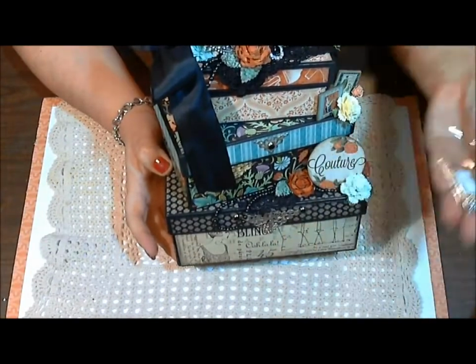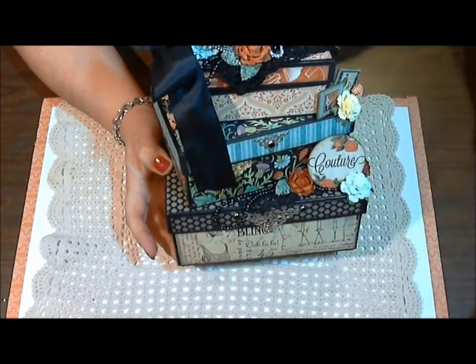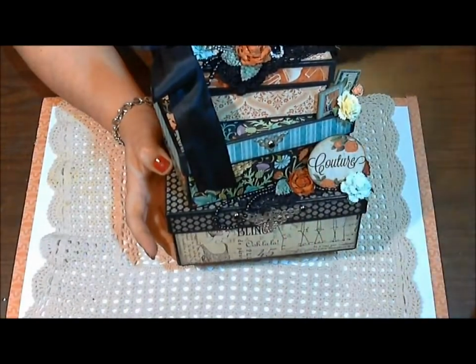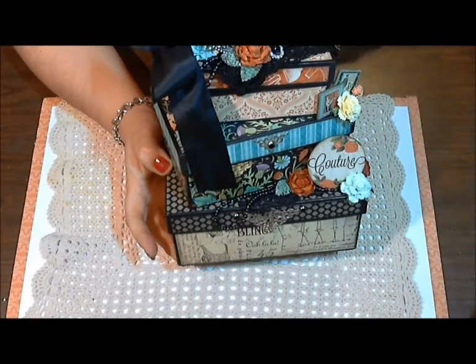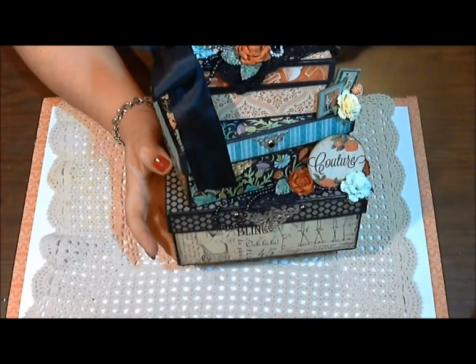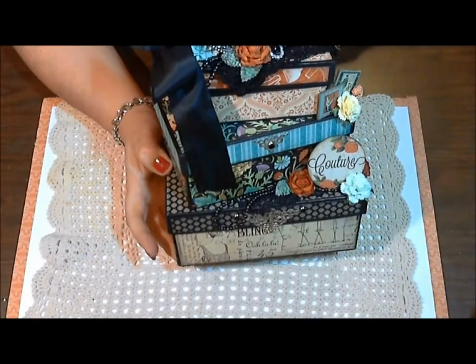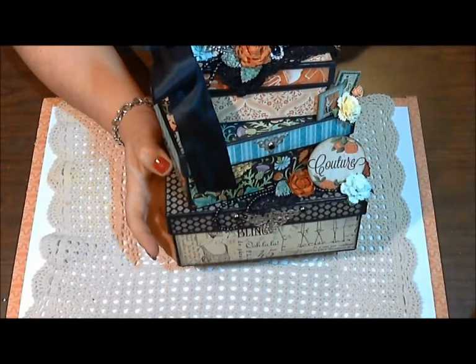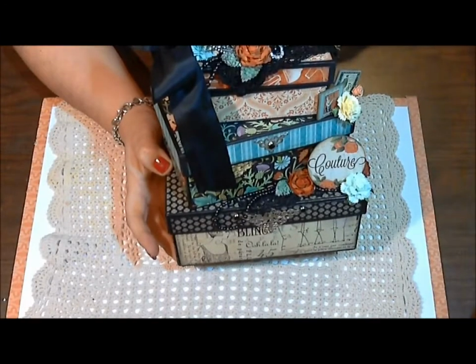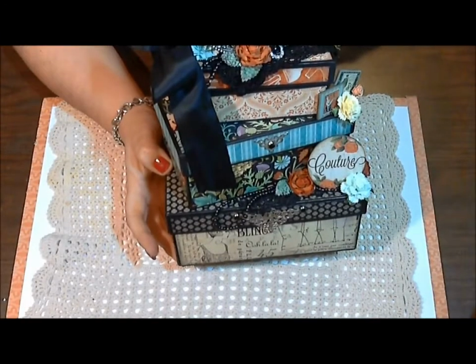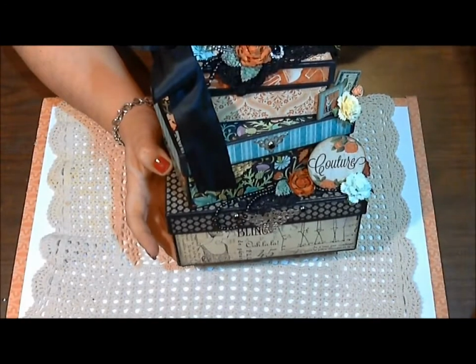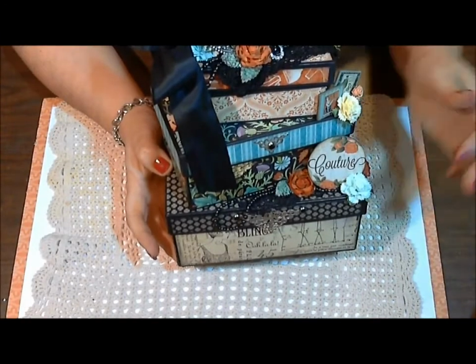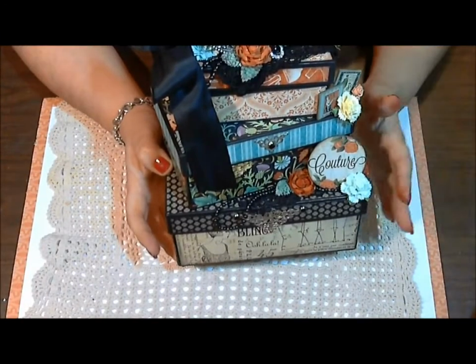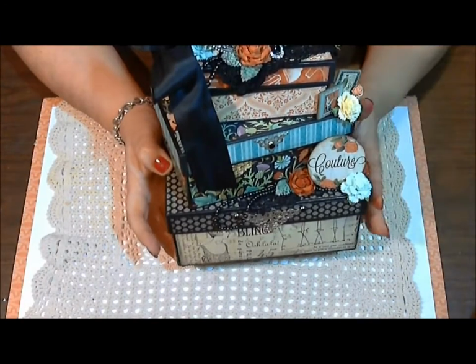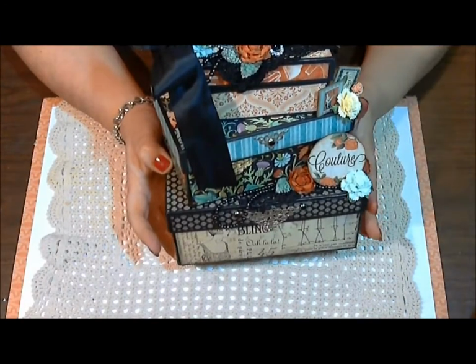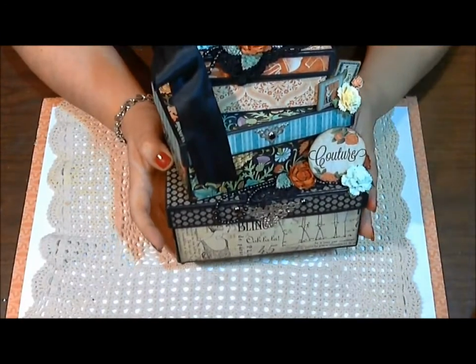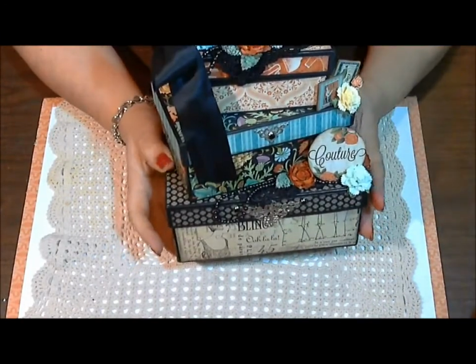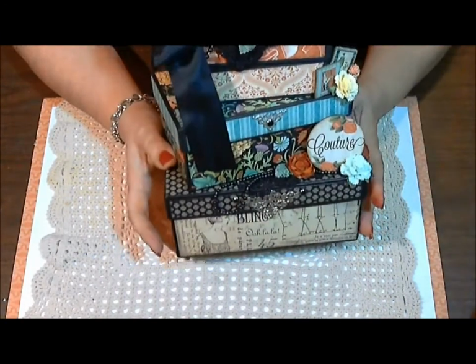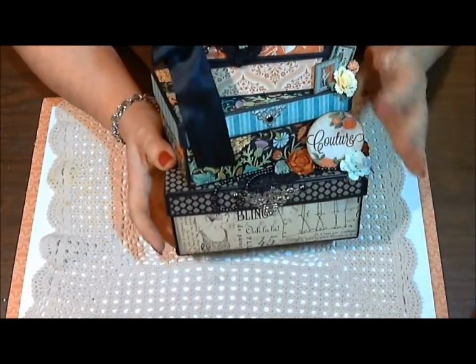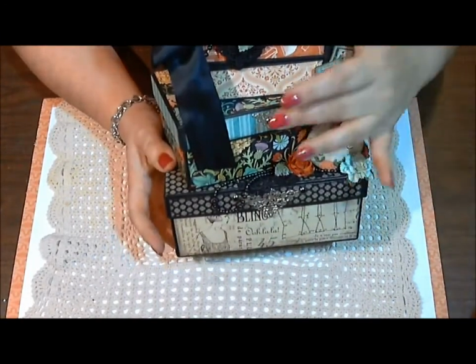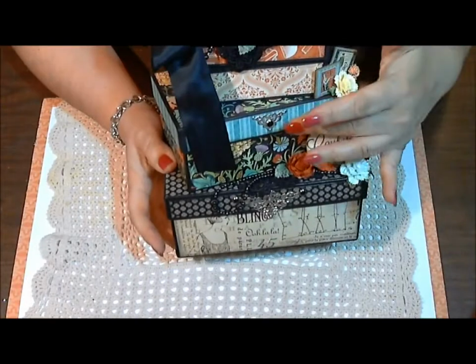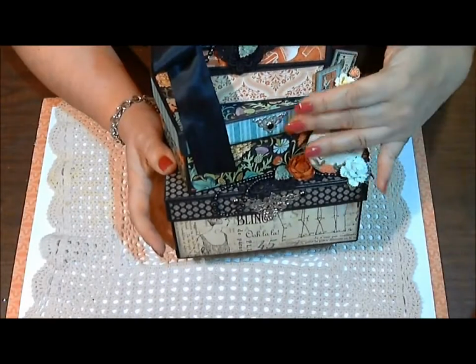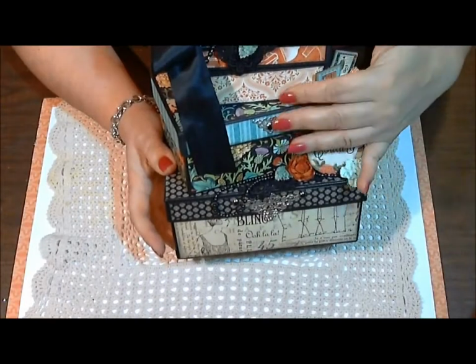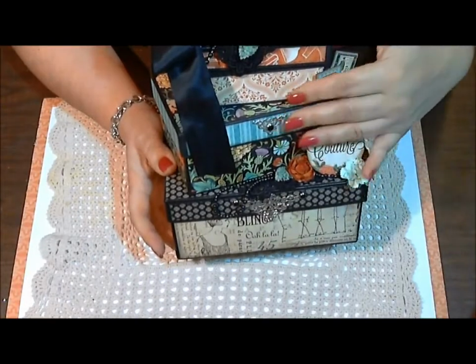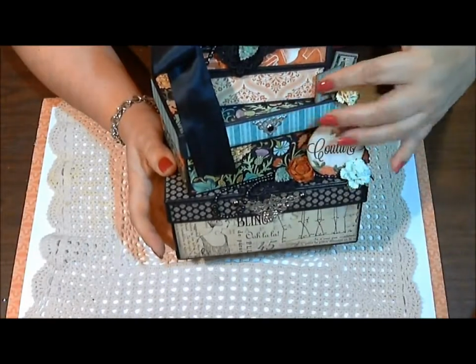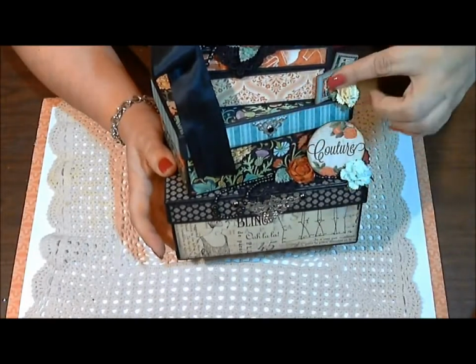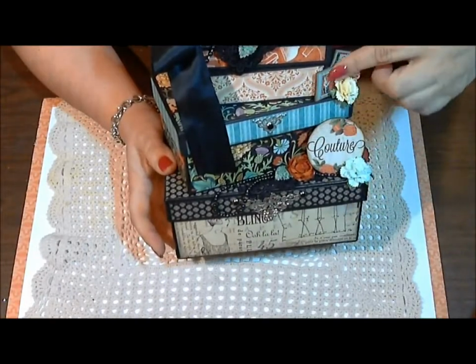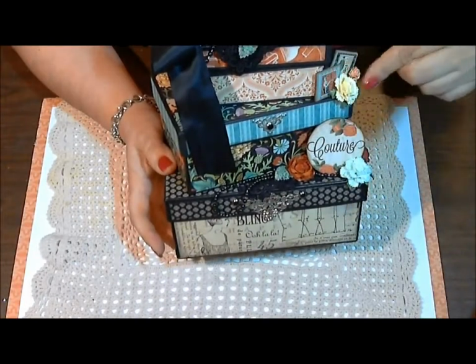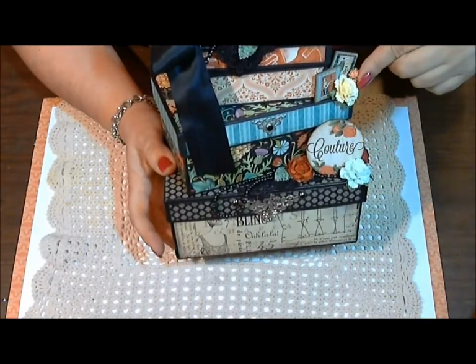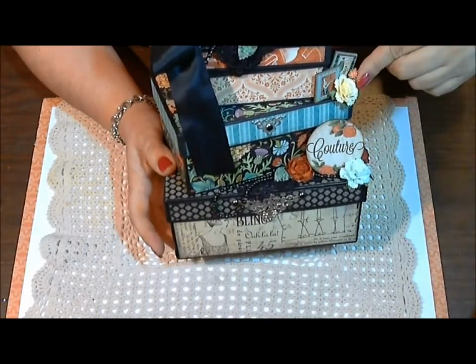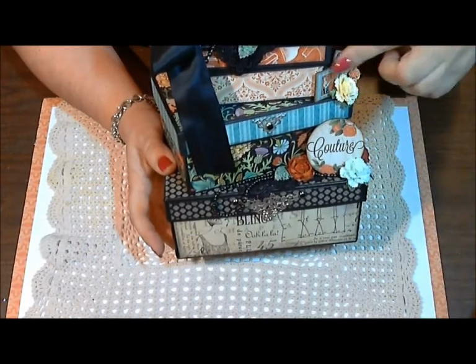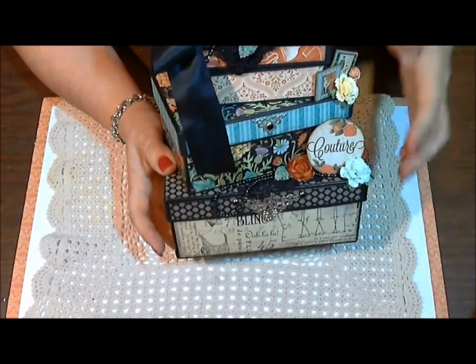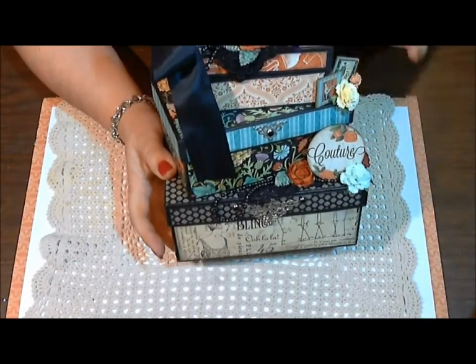I will list all of the products that I use down below. I also used some chipboard pieces here as well, and some more flowers, which I'll share at the end.